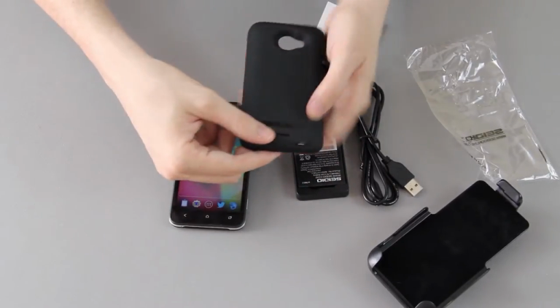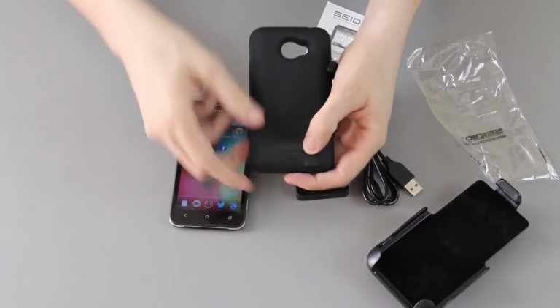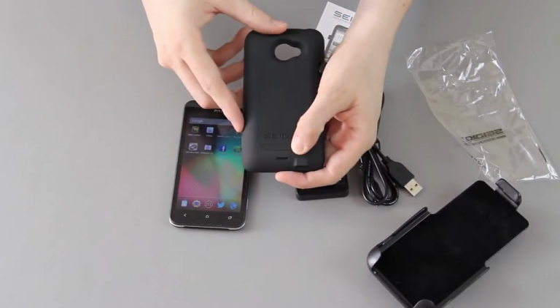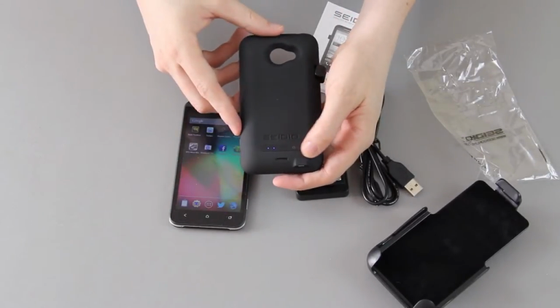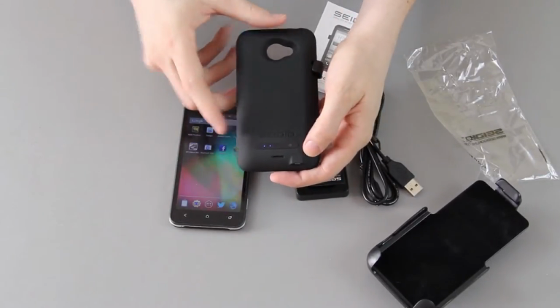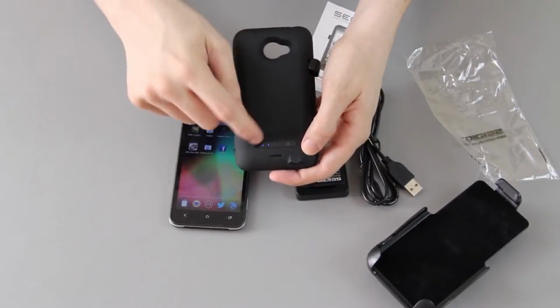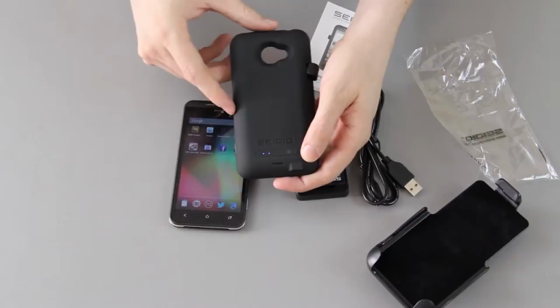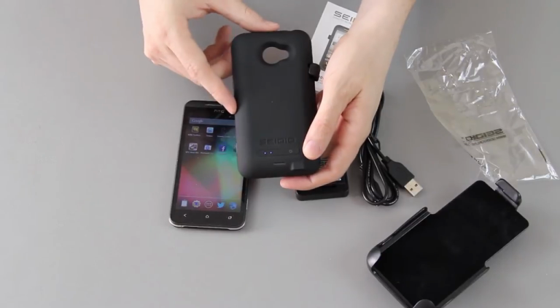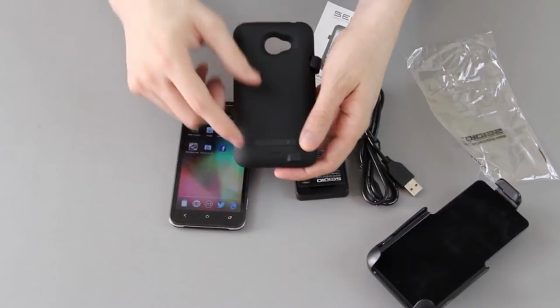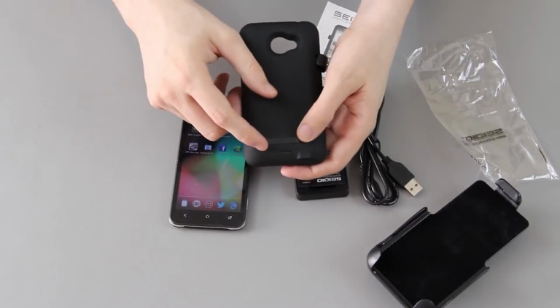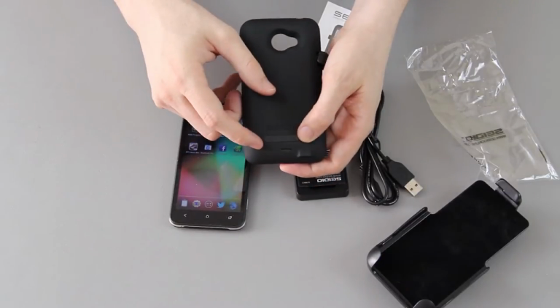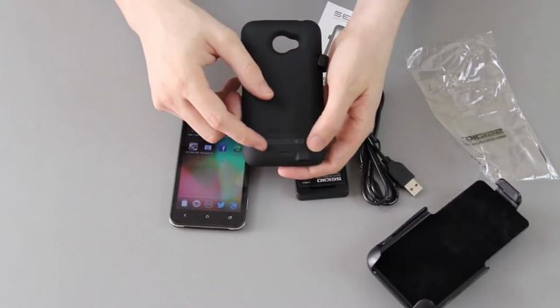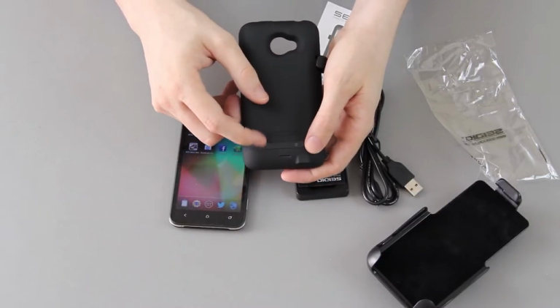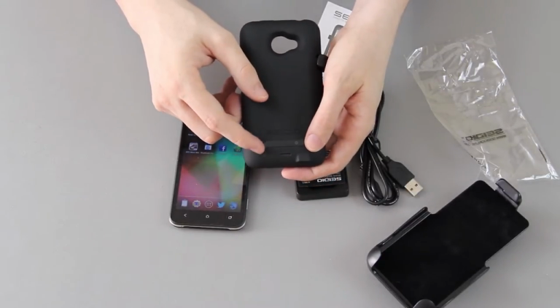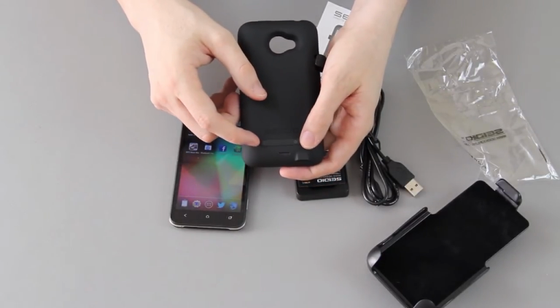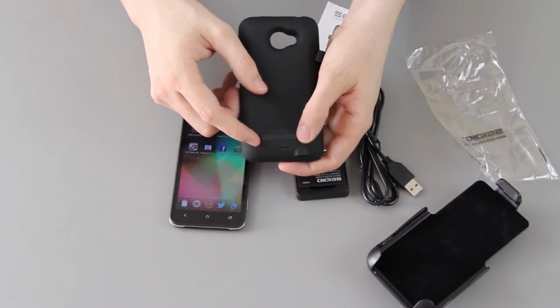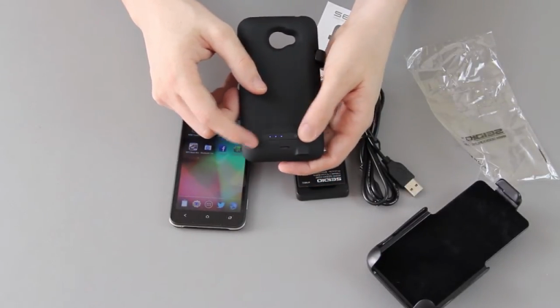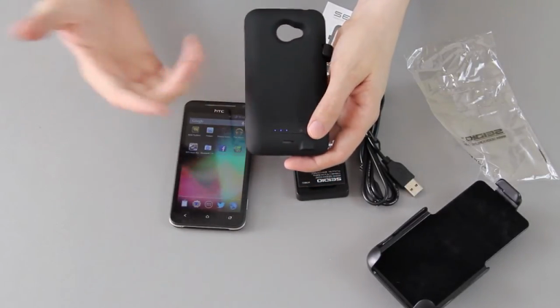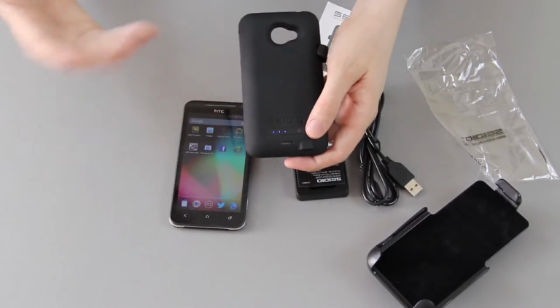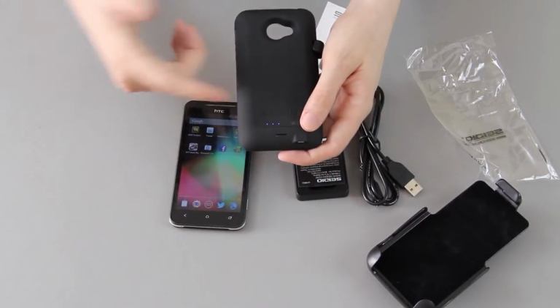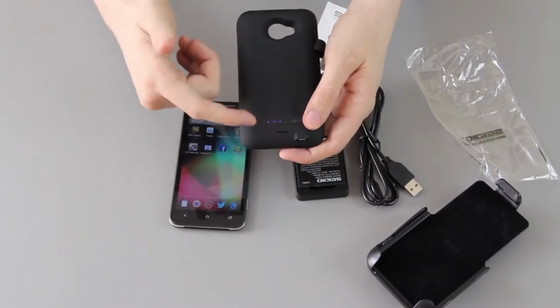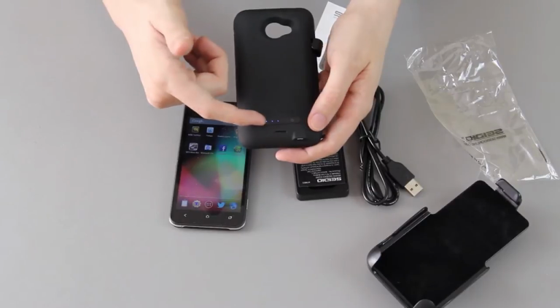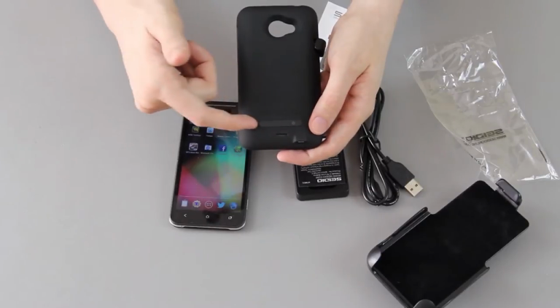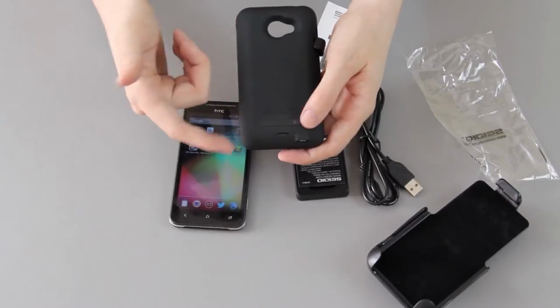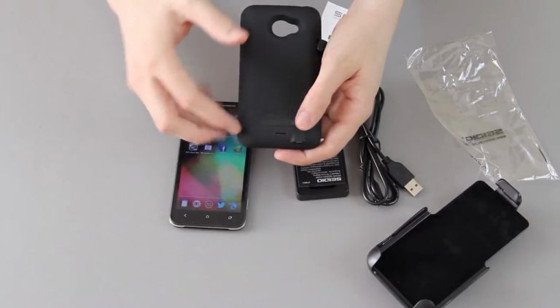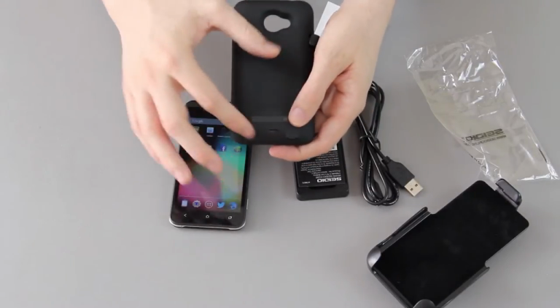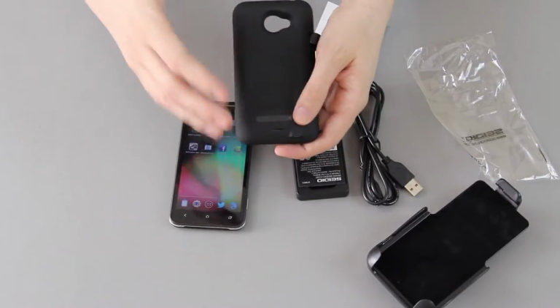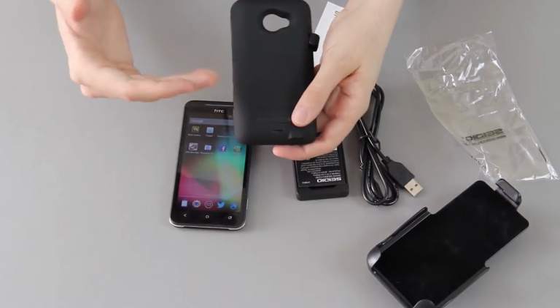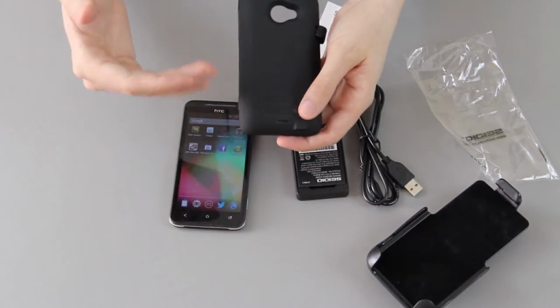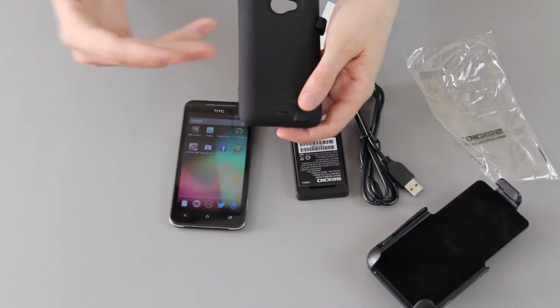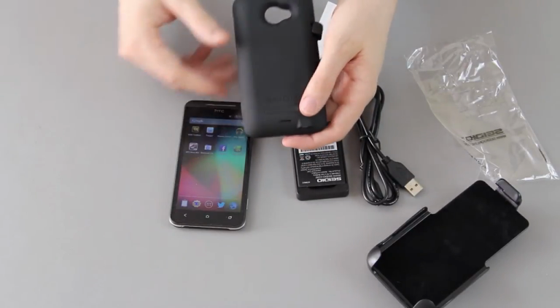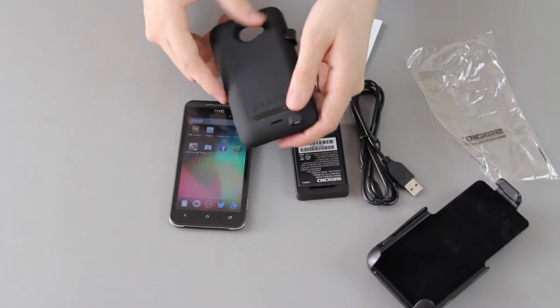Pressing this will tell you that it's got about three levels of battery — I'm assuming there's four total.